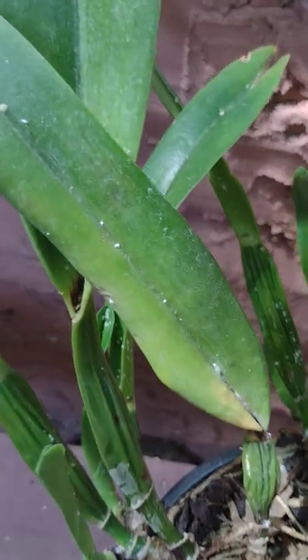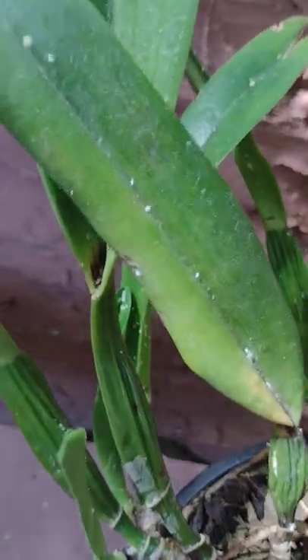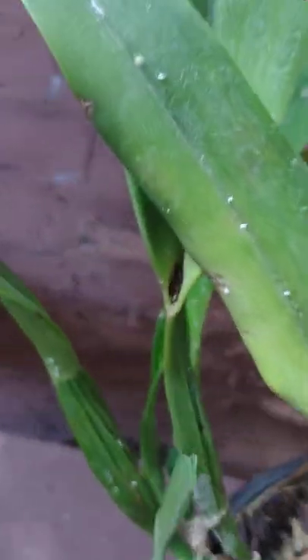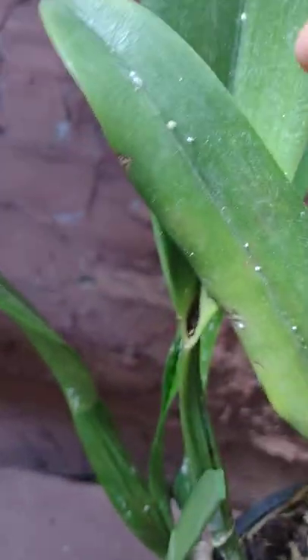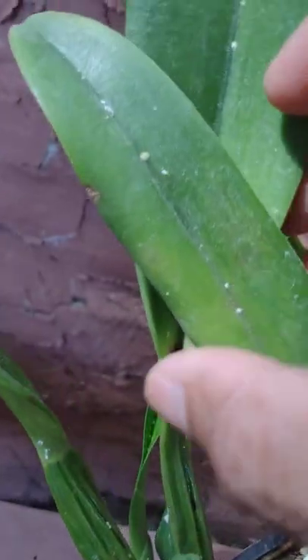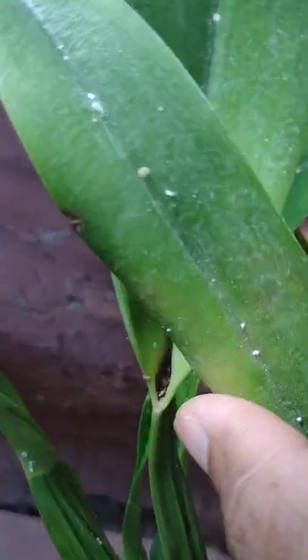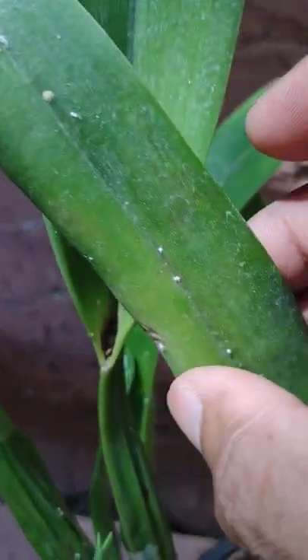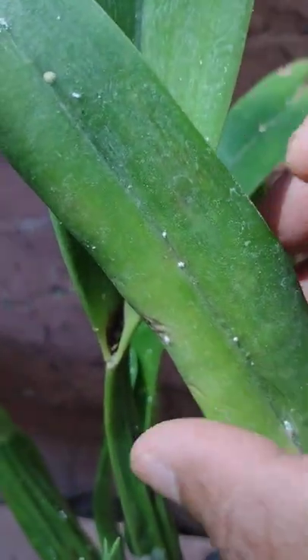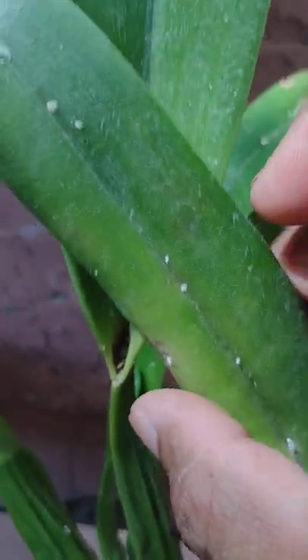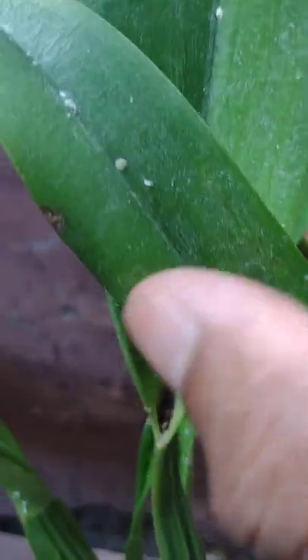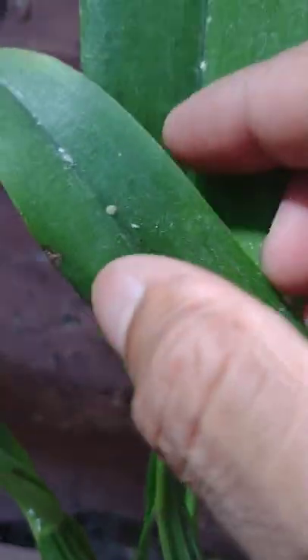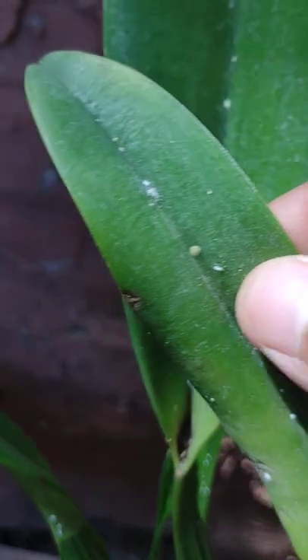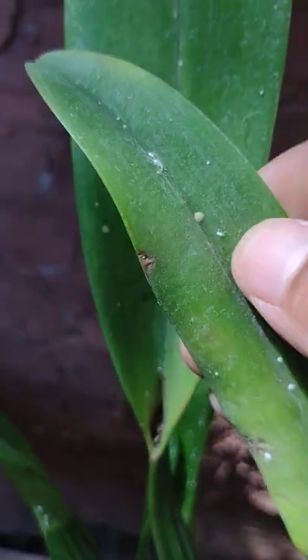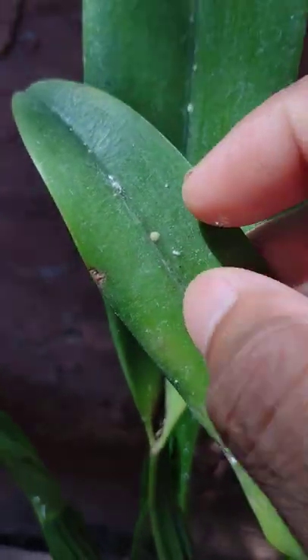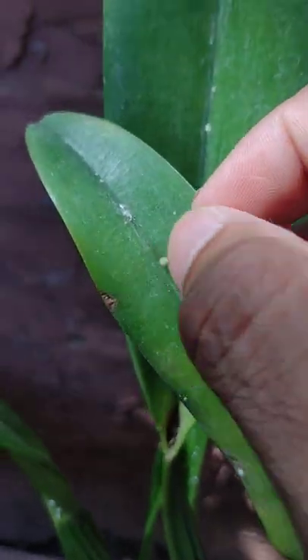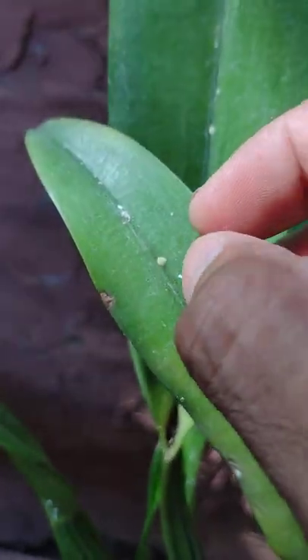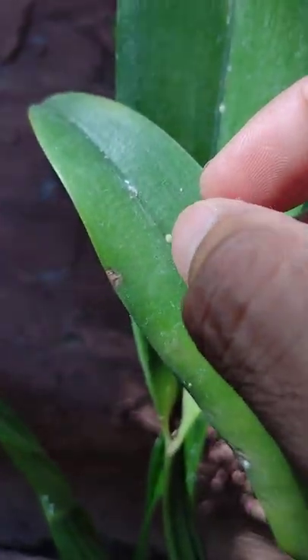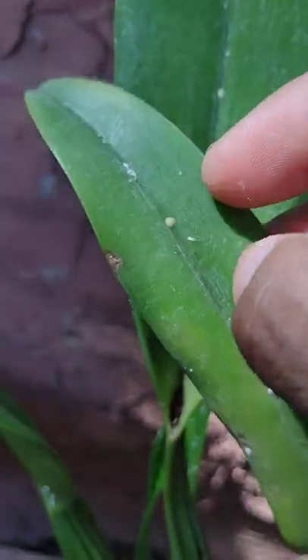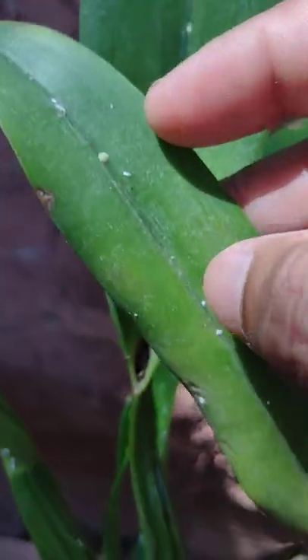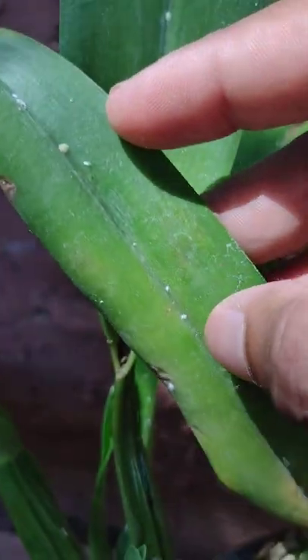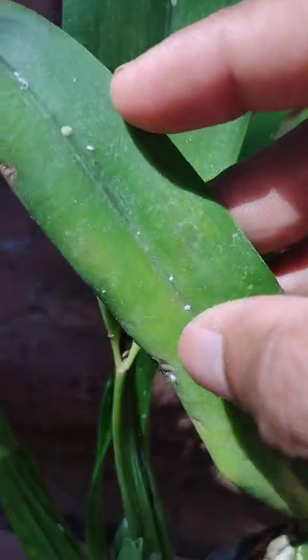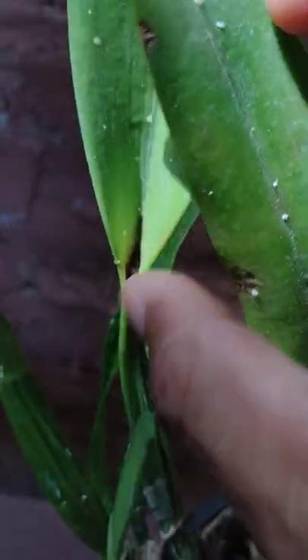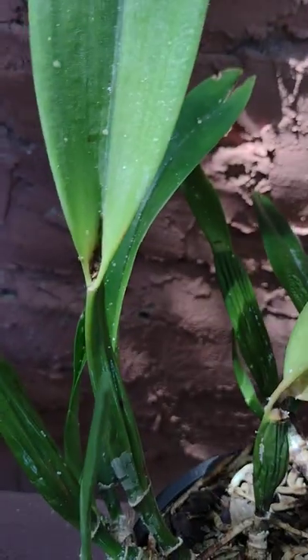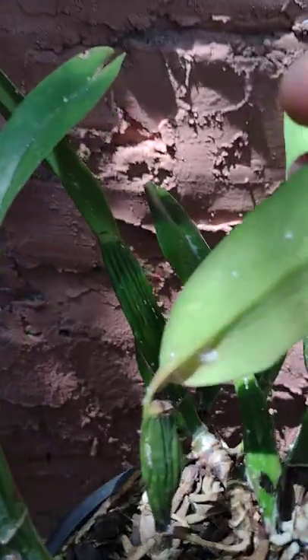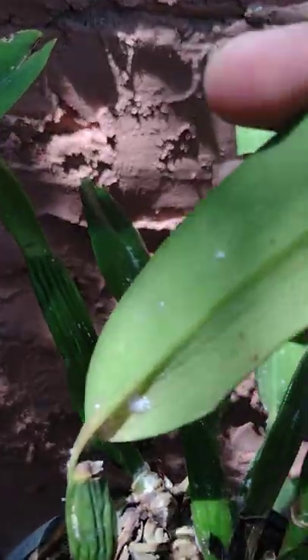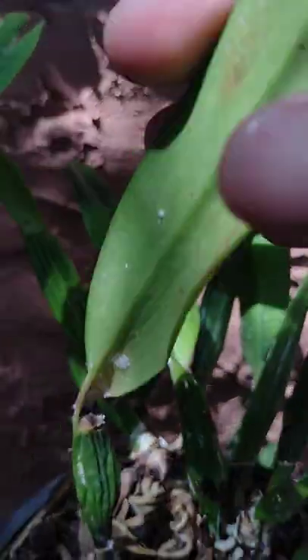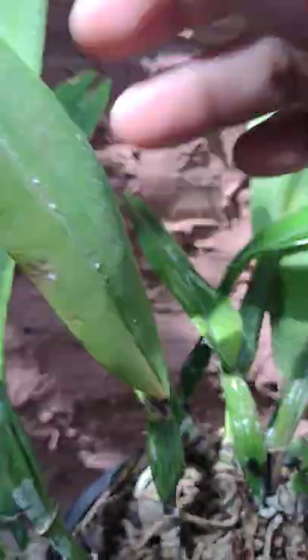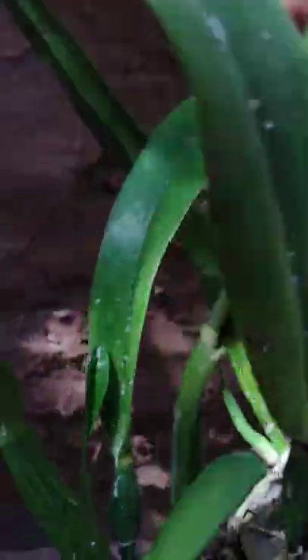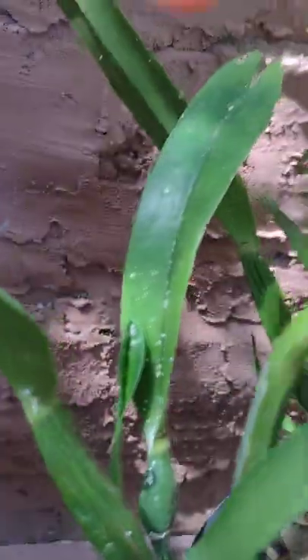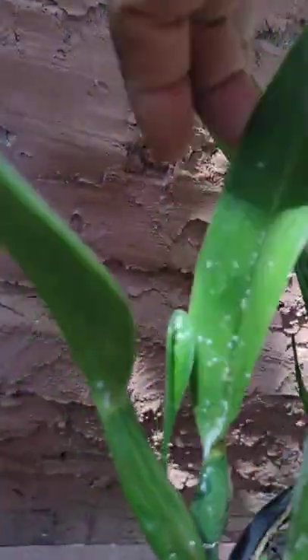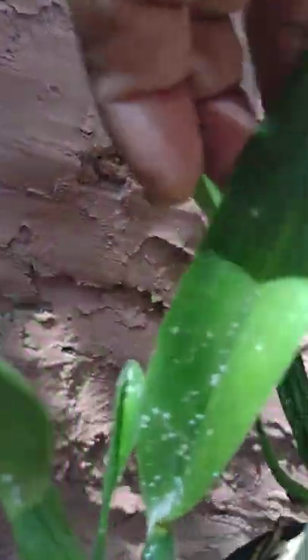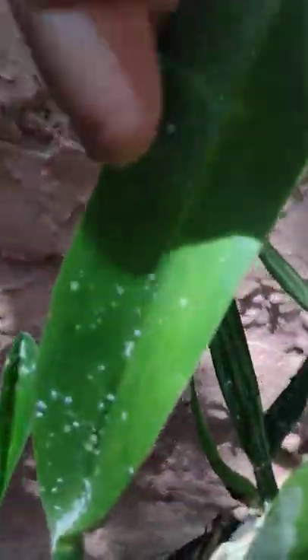Today I'm making this video because some of my plants have scale. You can see there's a female right there — these fuzzy ones are the males. They usually like to hide in the back, sometimes in the front of the leaves, in the crevices.